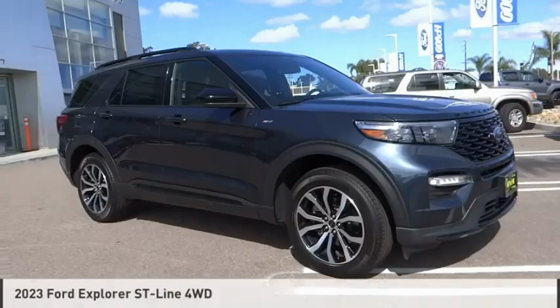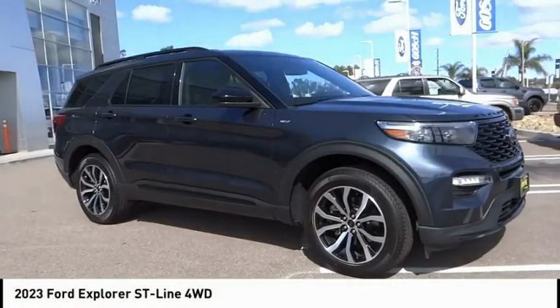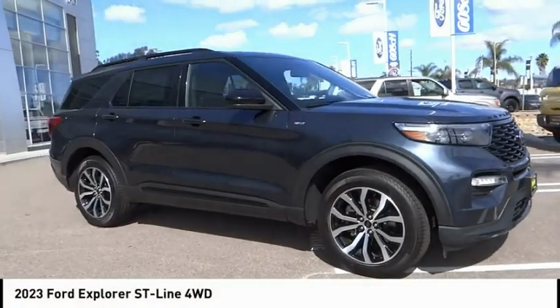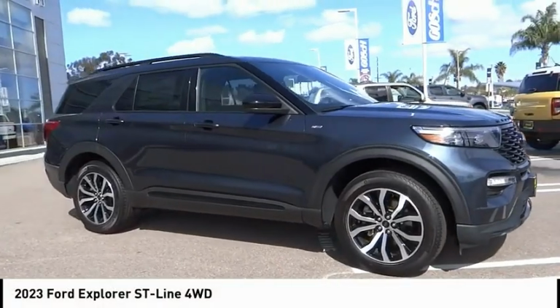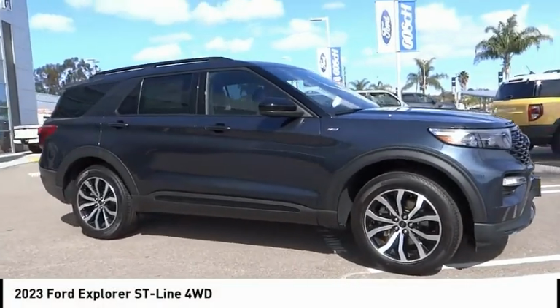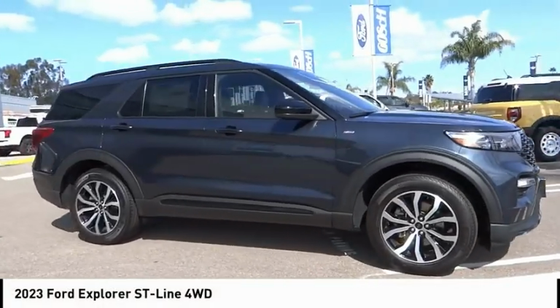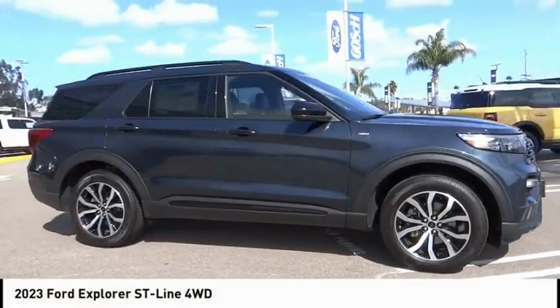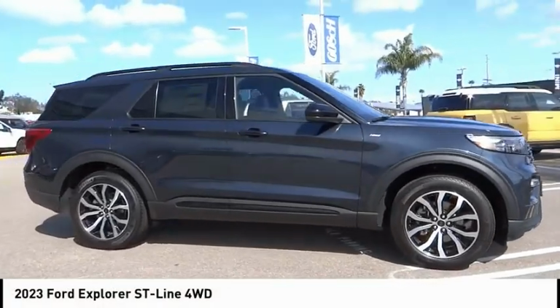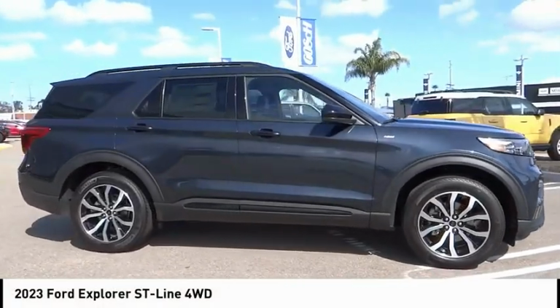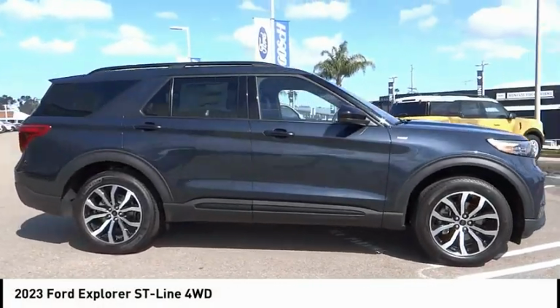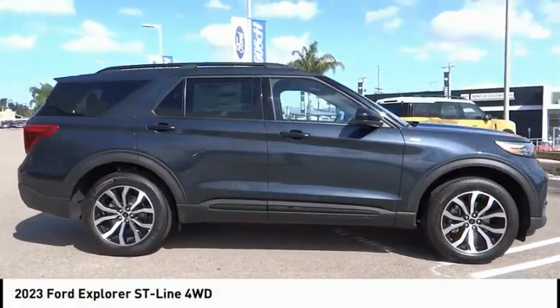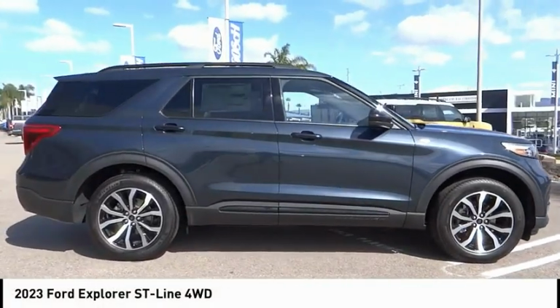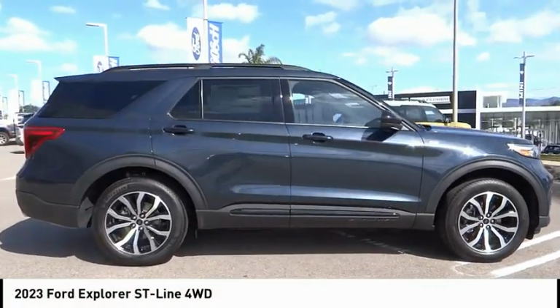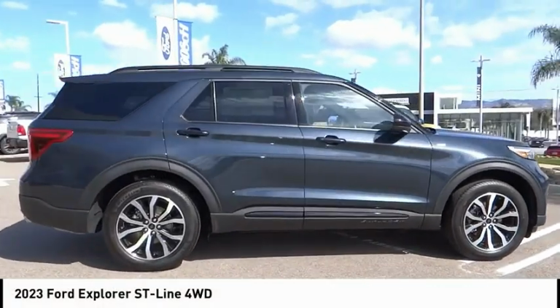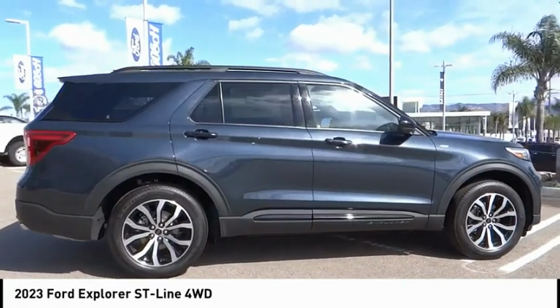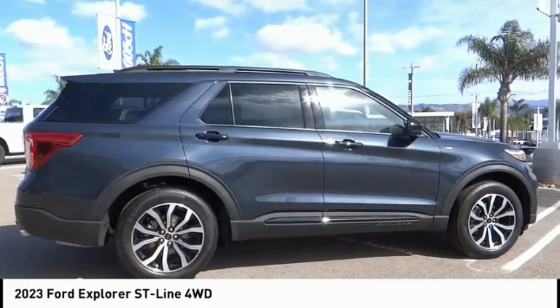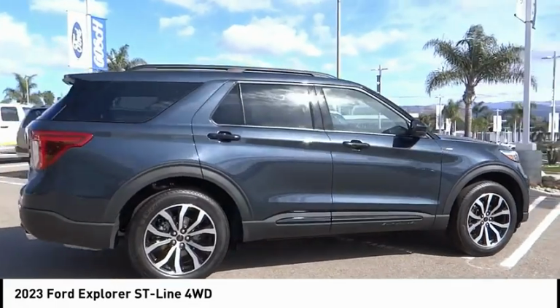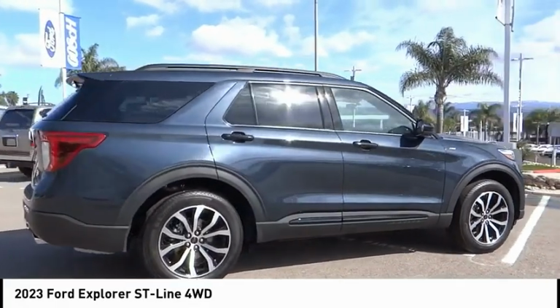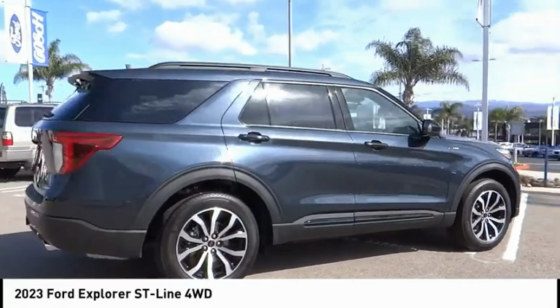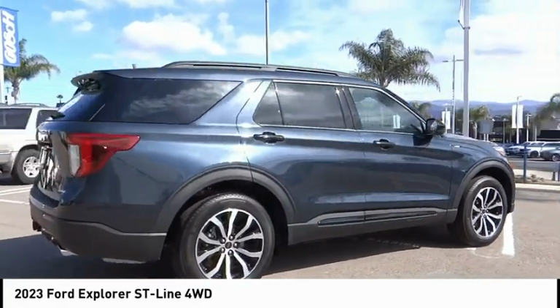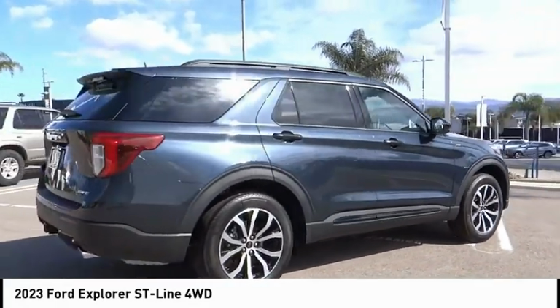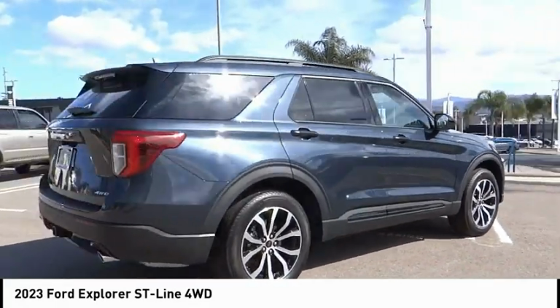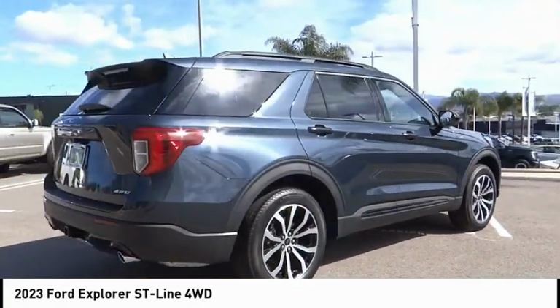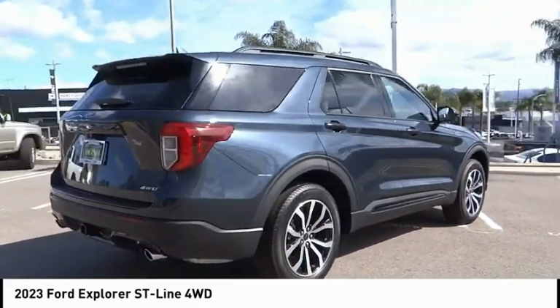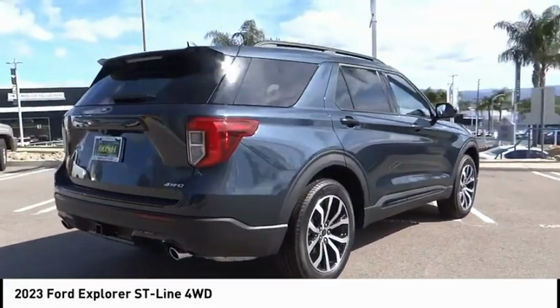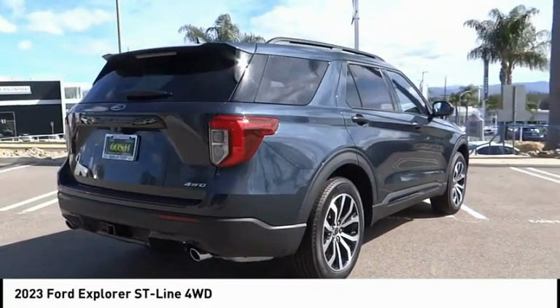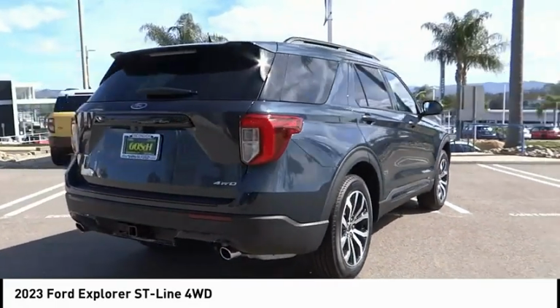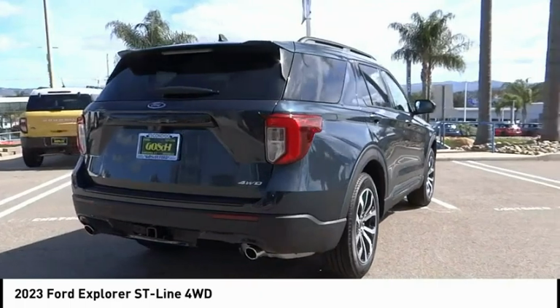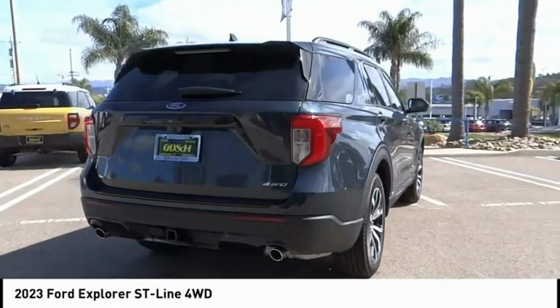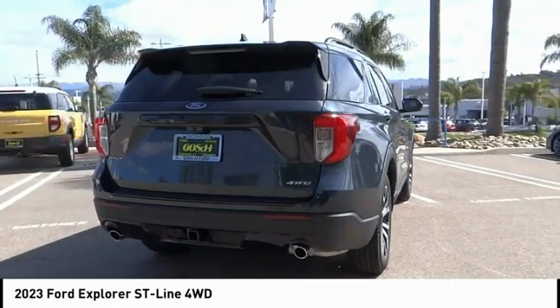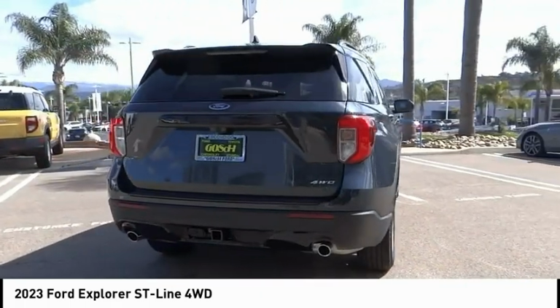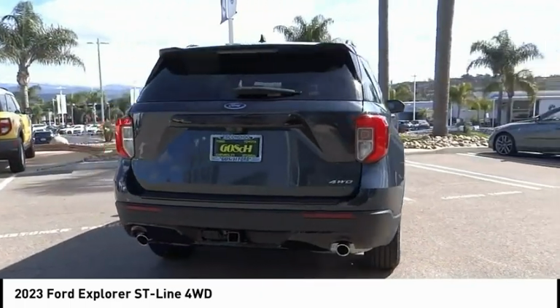We are pleased to show you the 2023 Explorer. You've got a lot of capabilities to call on in a Ford Explorer. Don't underestimate your choices. This vehicle has less than 100 miles.